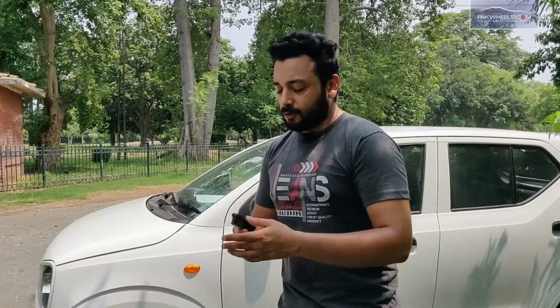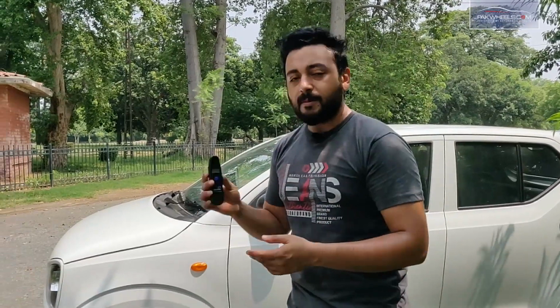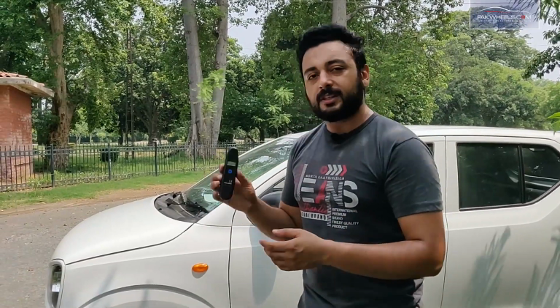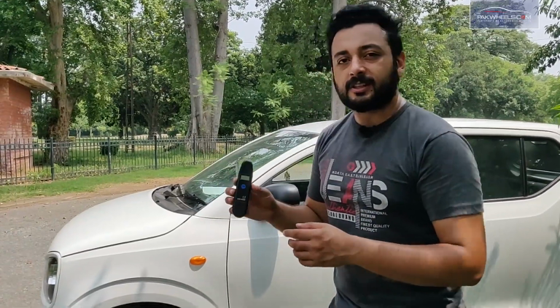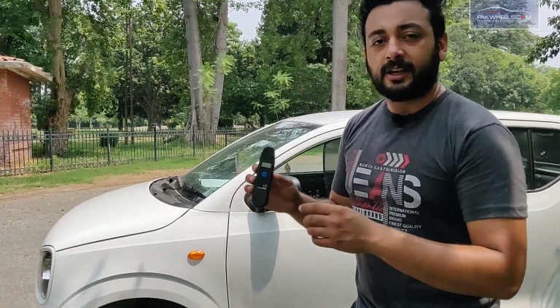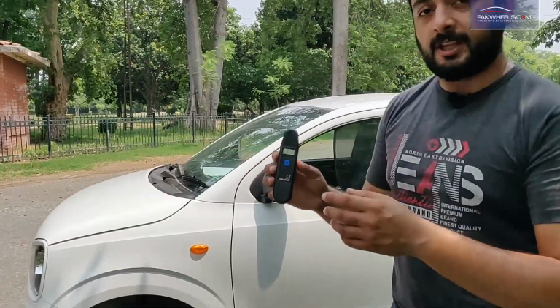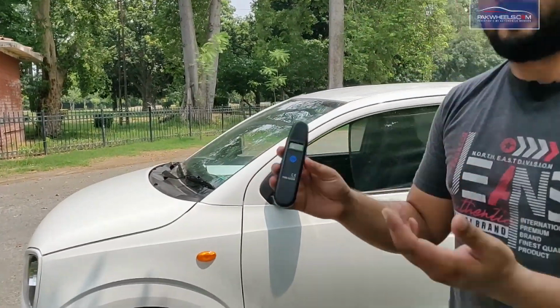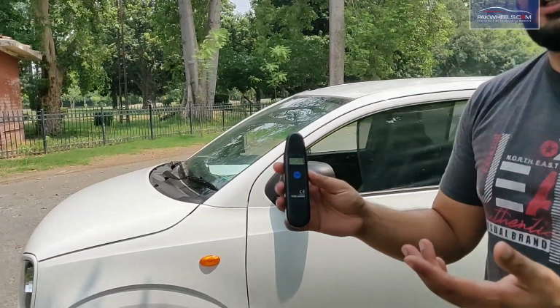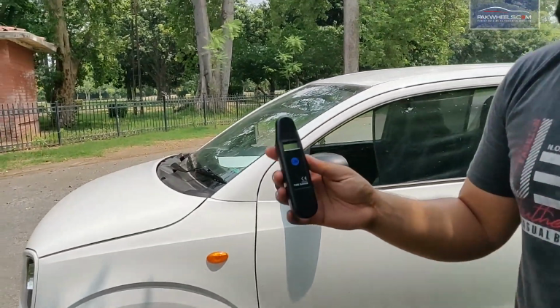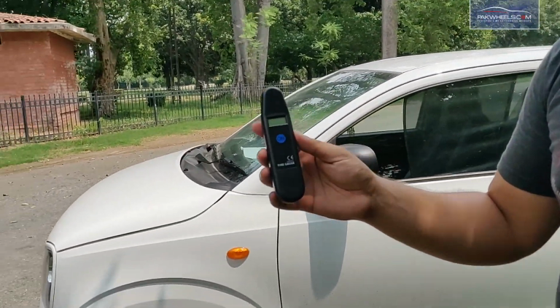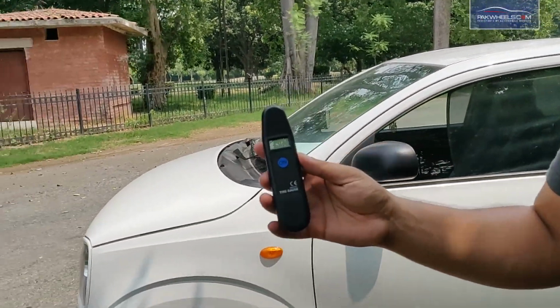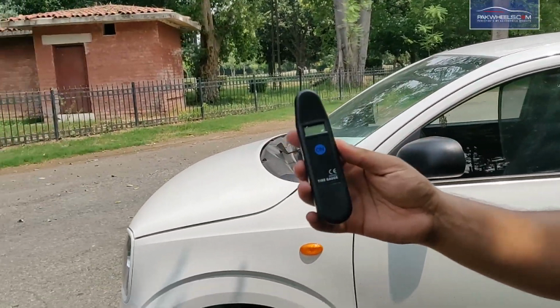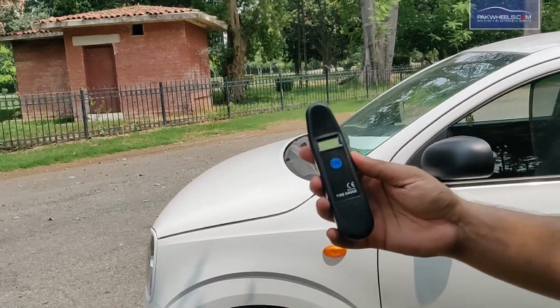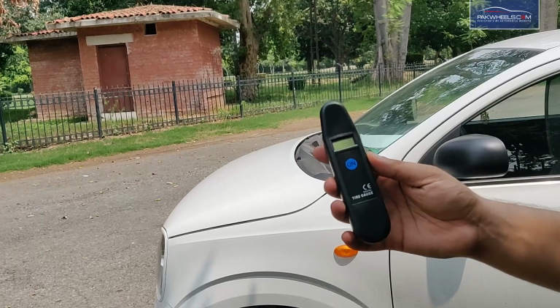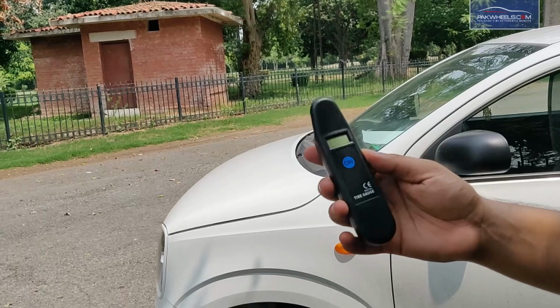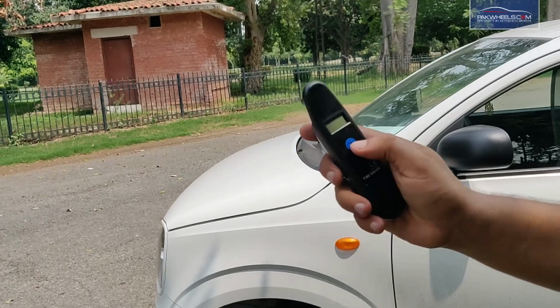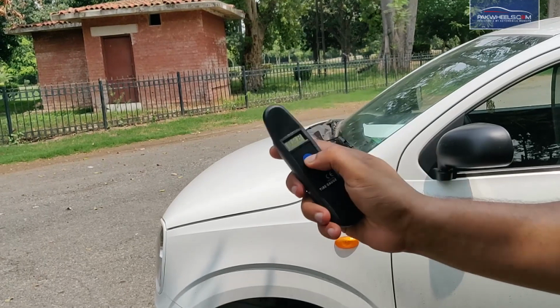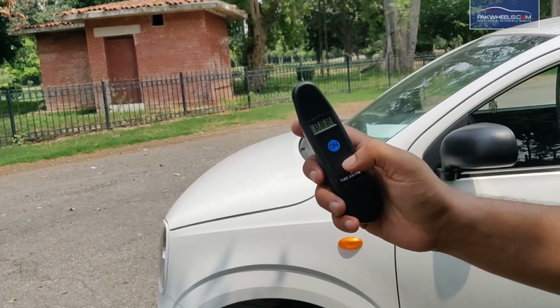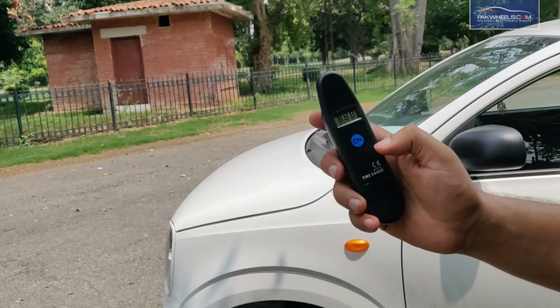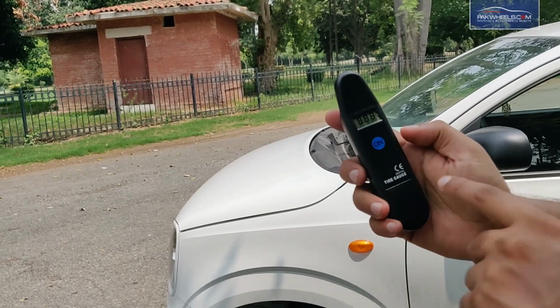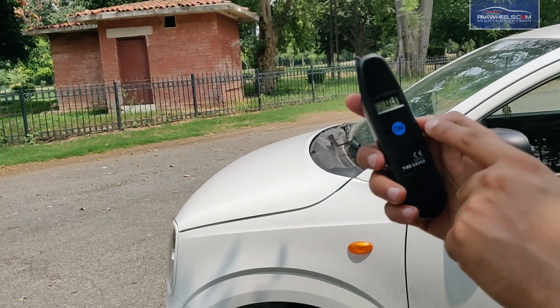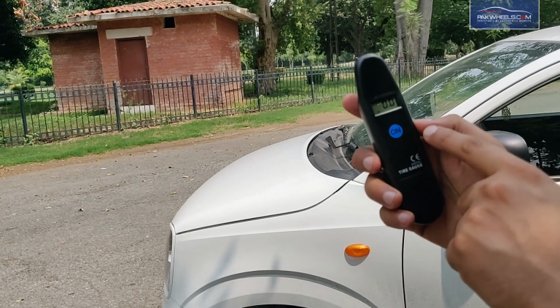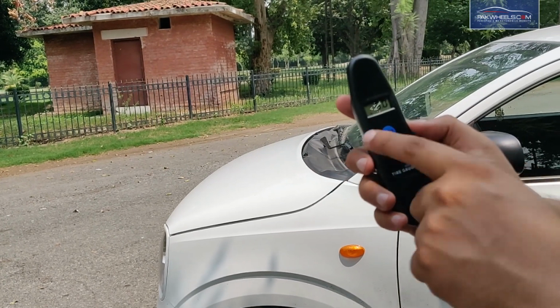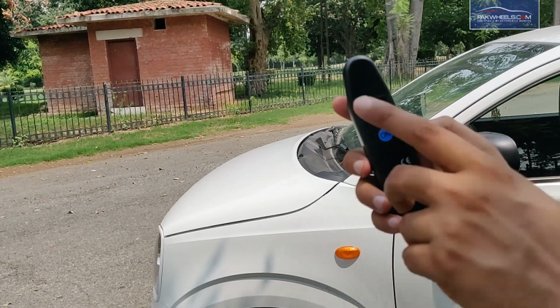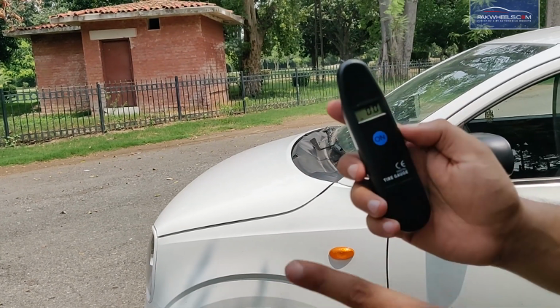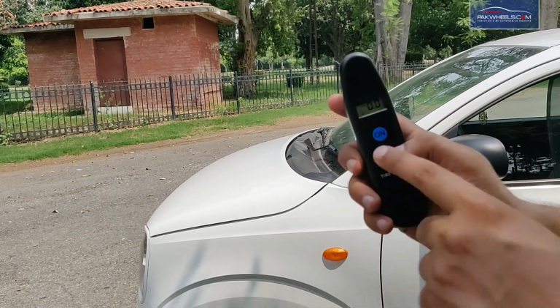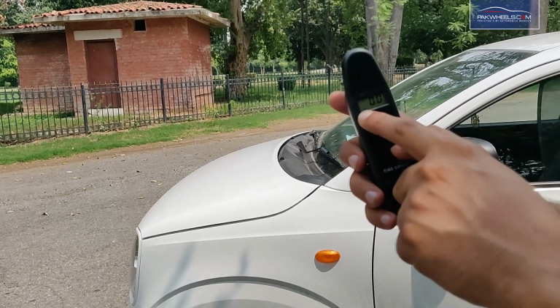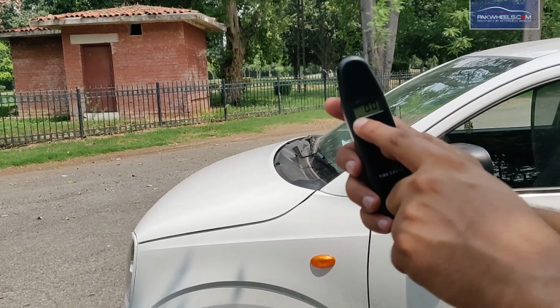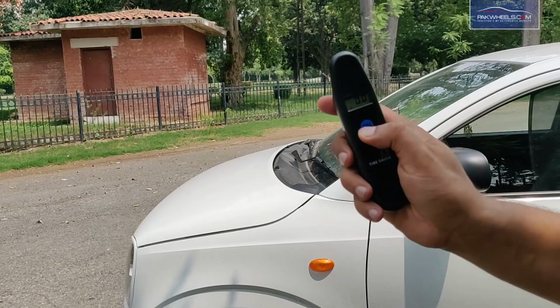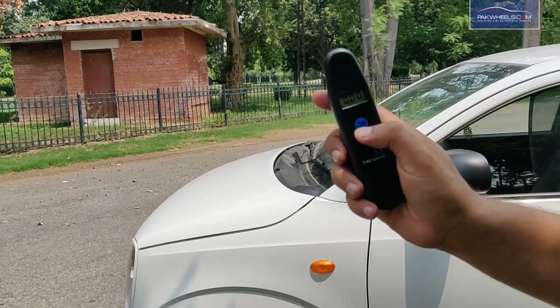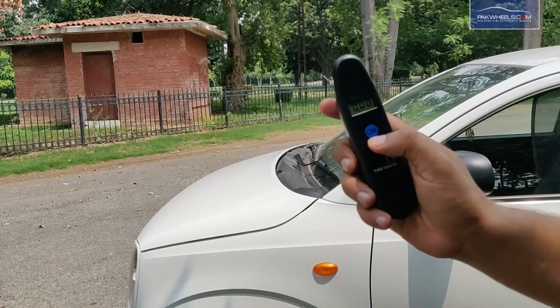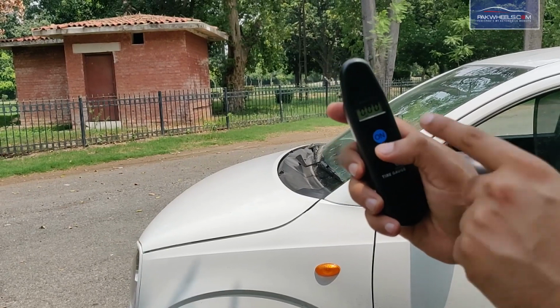So you can carry your personal tire gauge, which comes in digital form. It's simple to use and offers two modes: PSI and BAR.